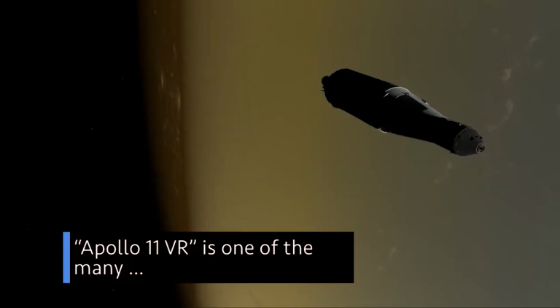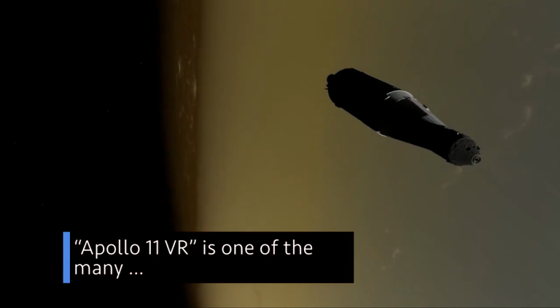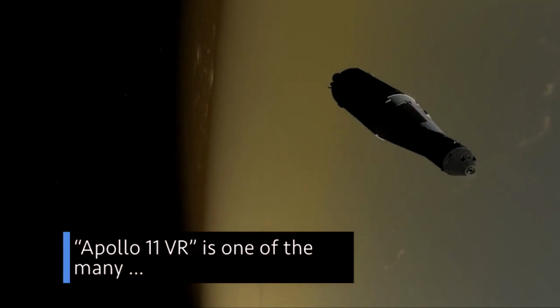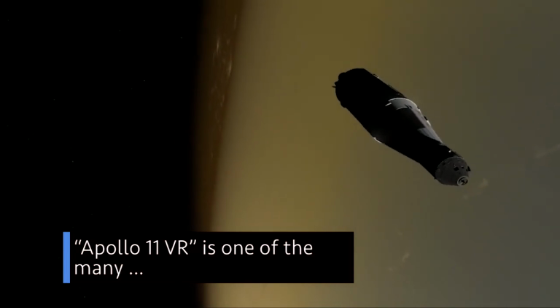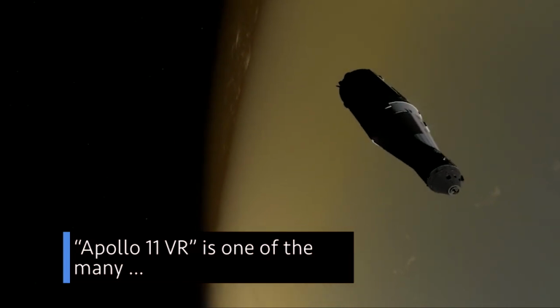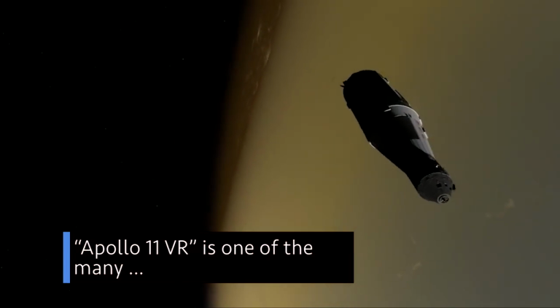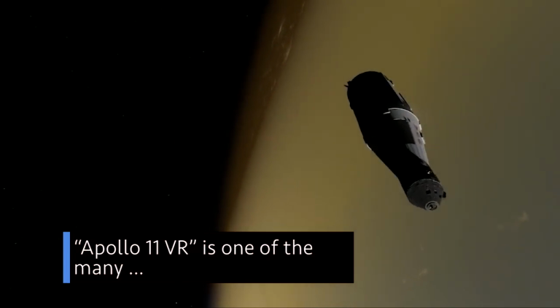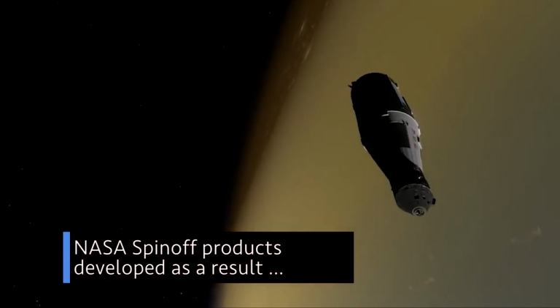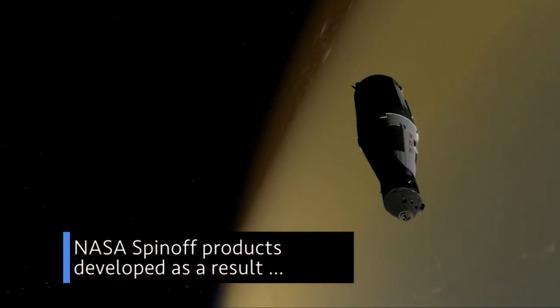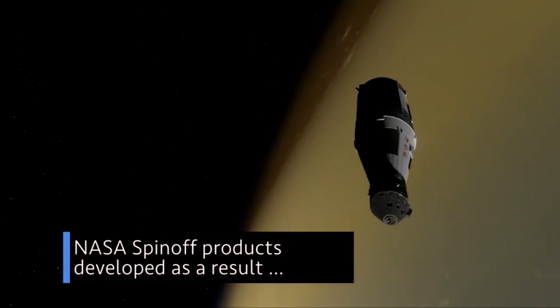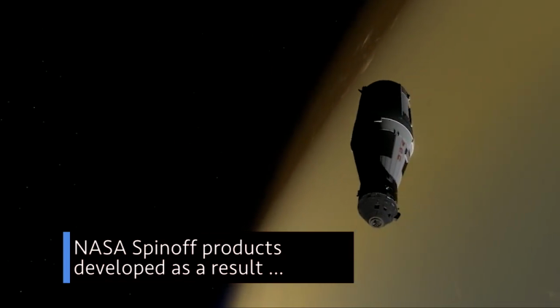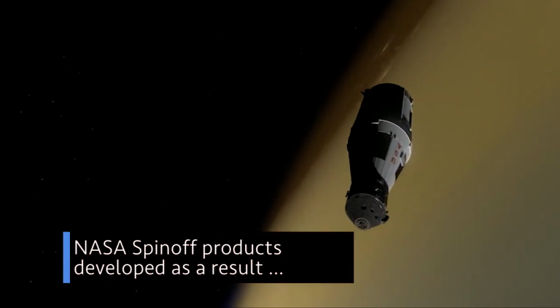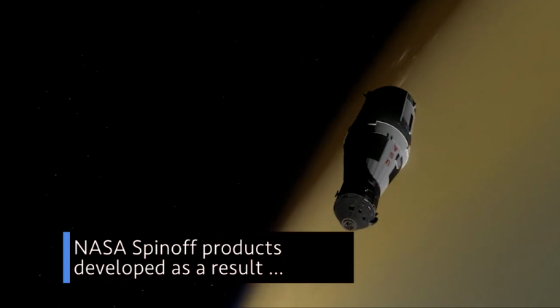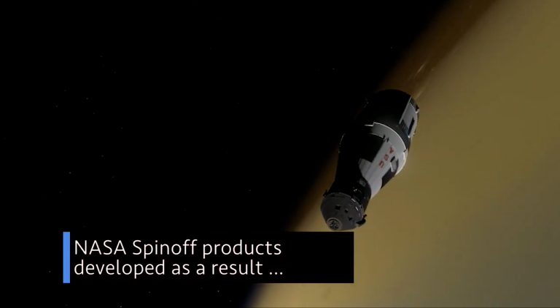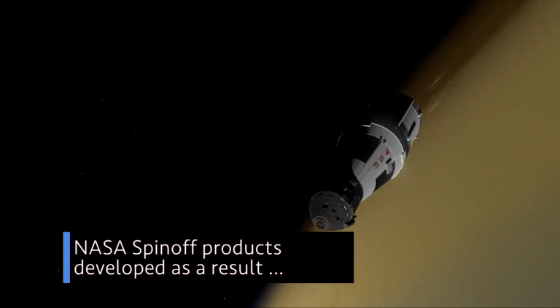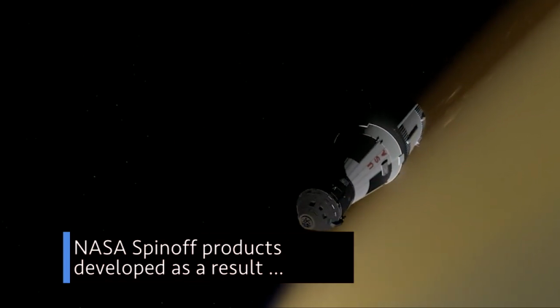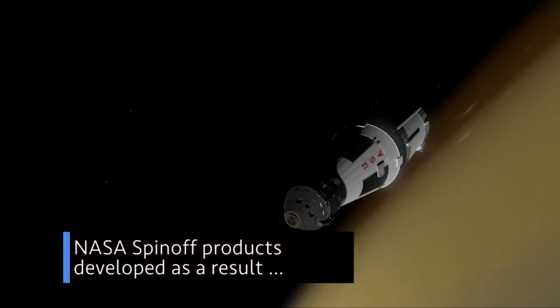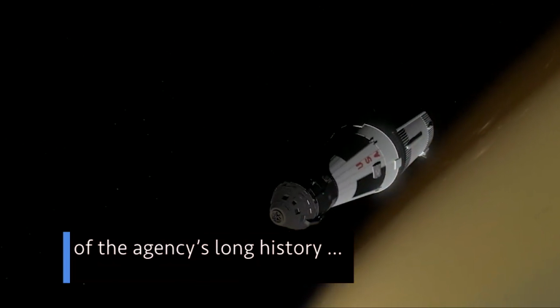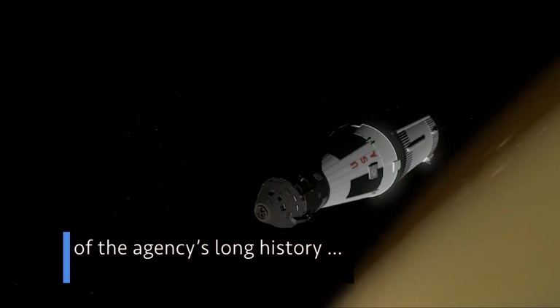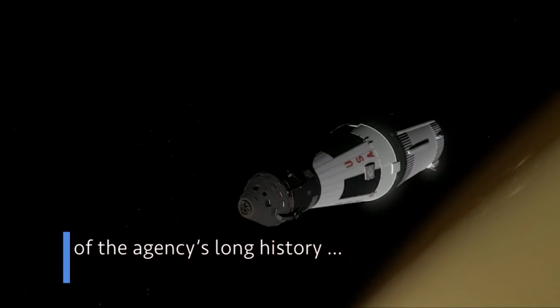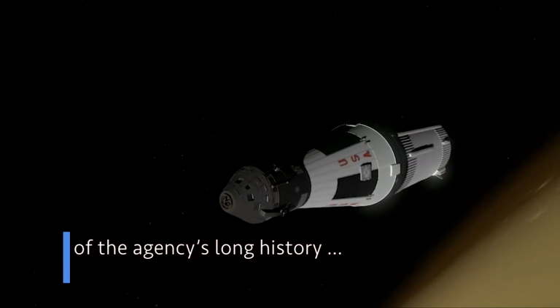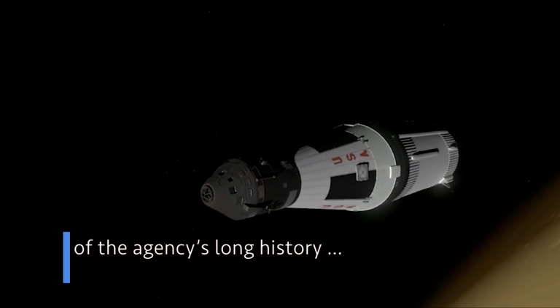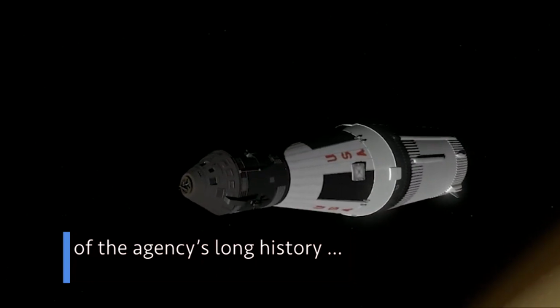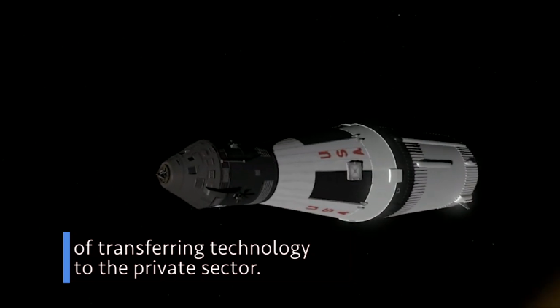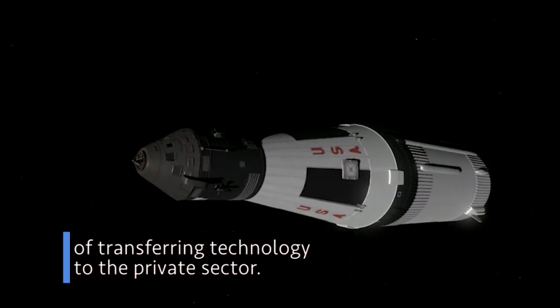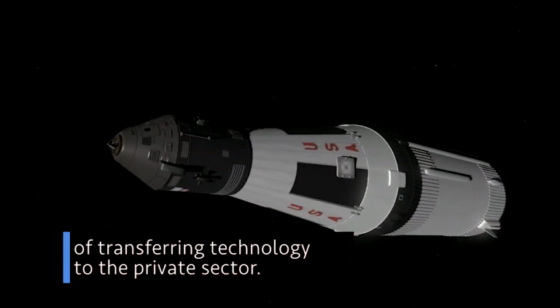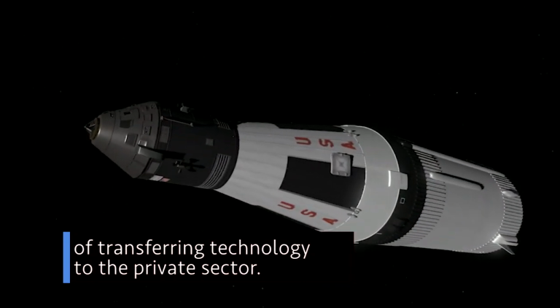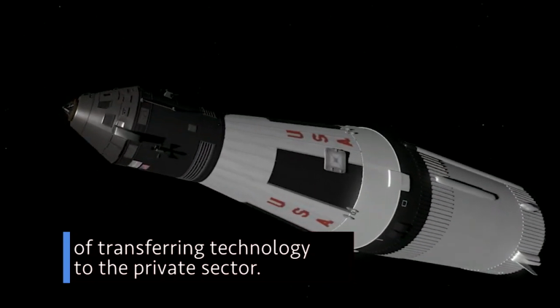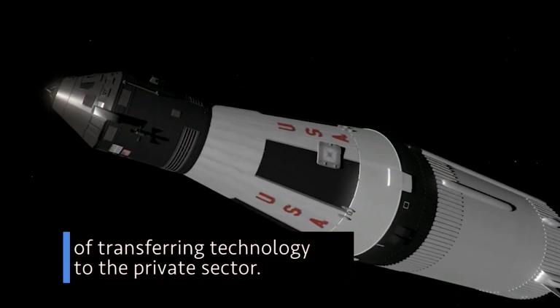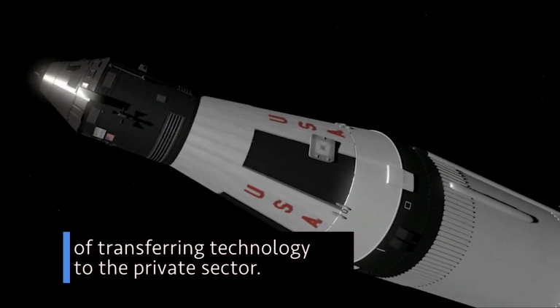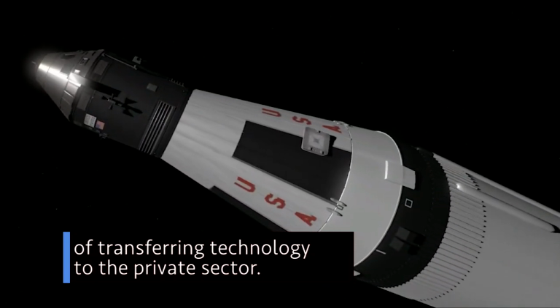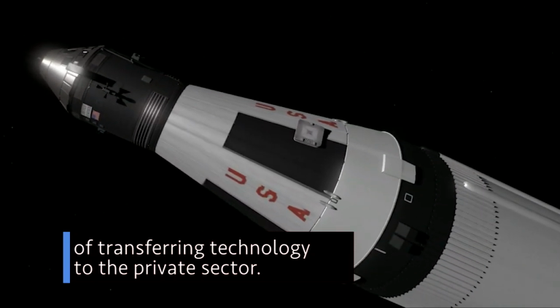Apollo 11 VR is one of the many NASA spin-off products developed as a result of the agency's long history of transferring technology to the private sector.